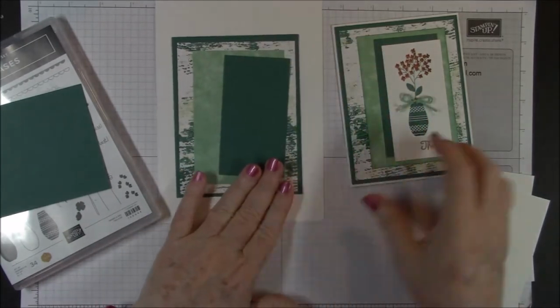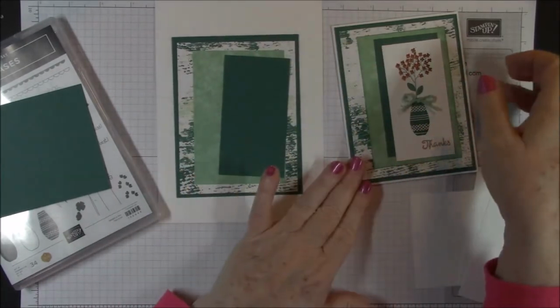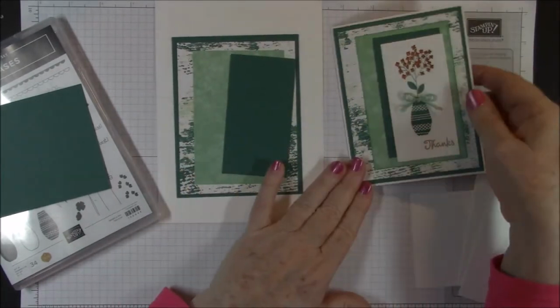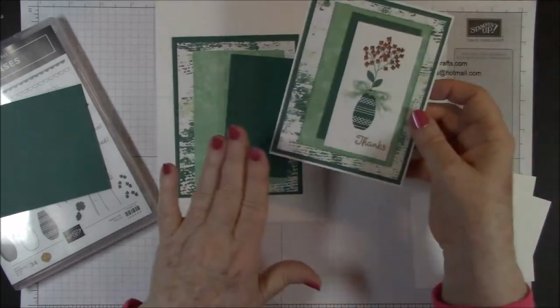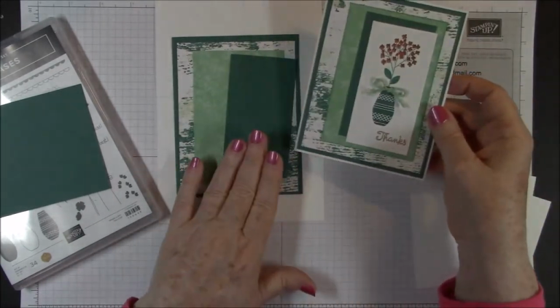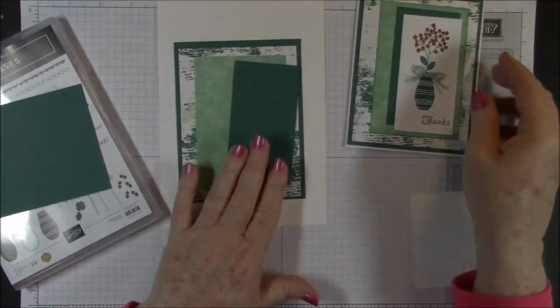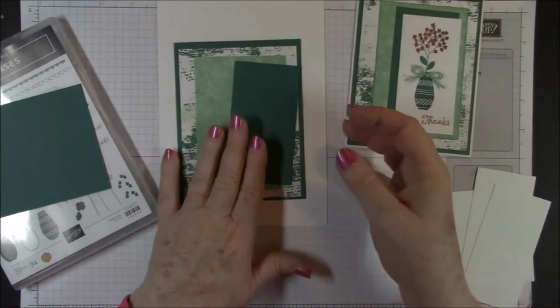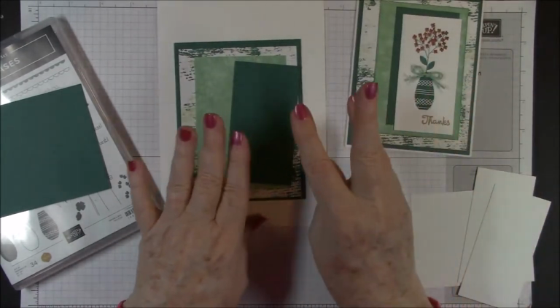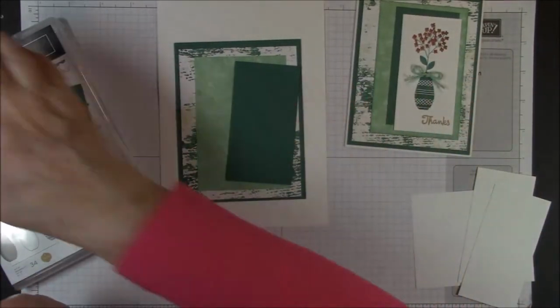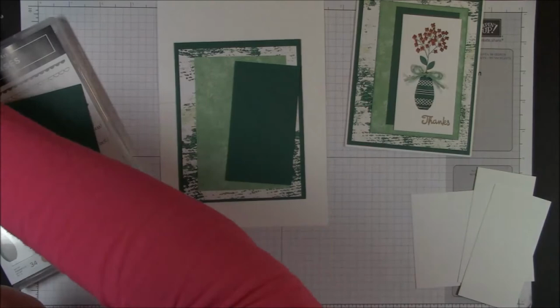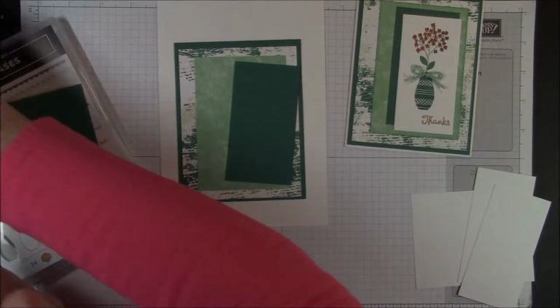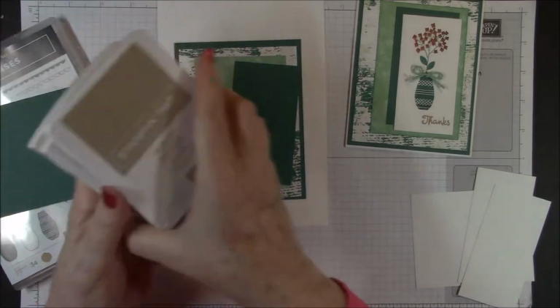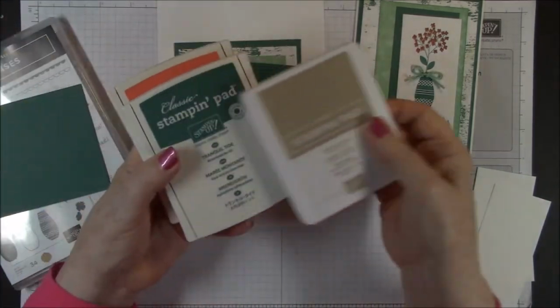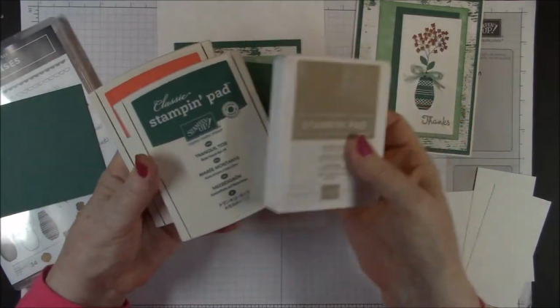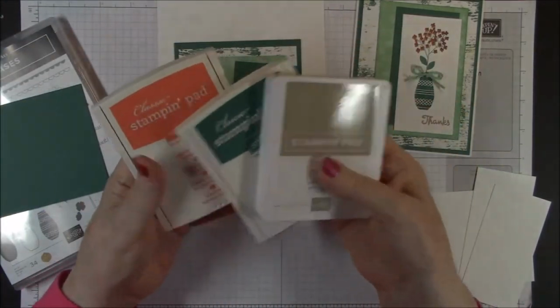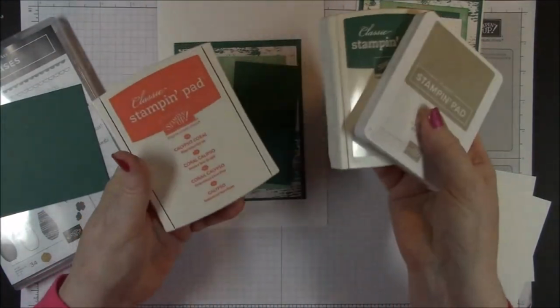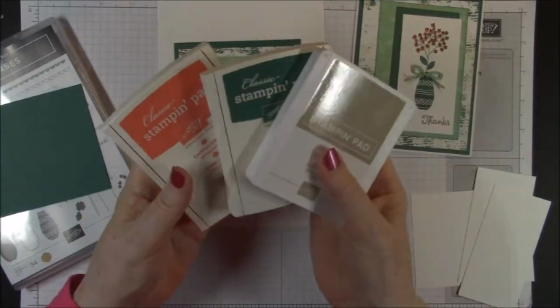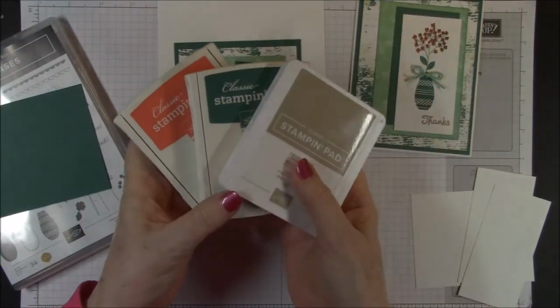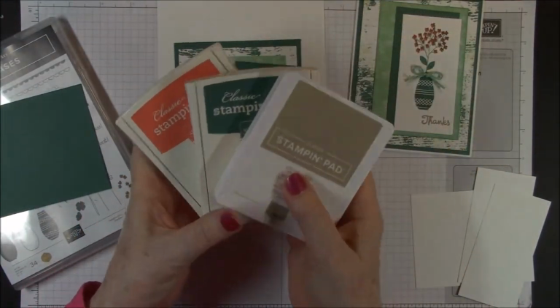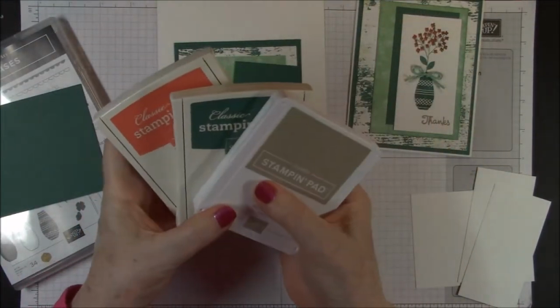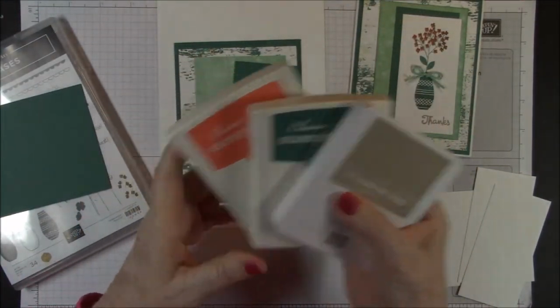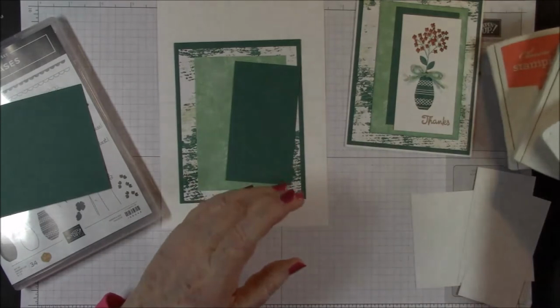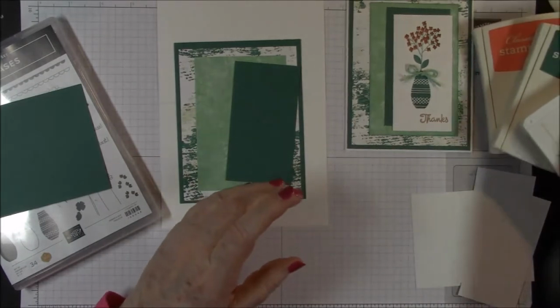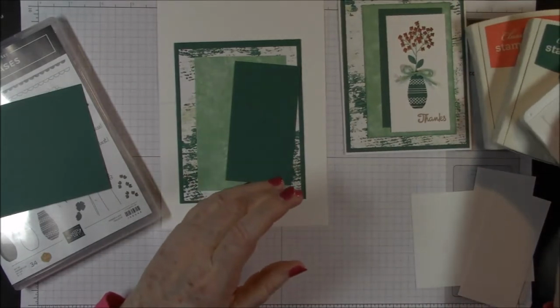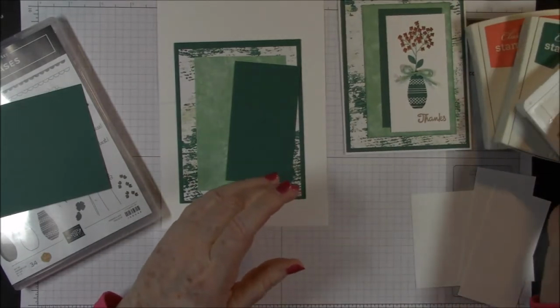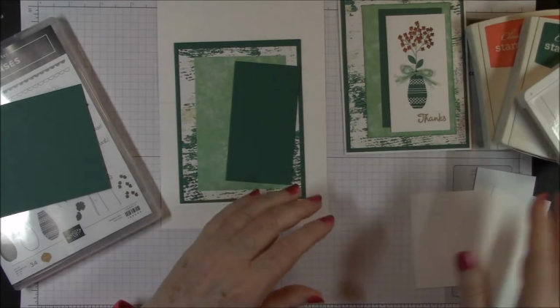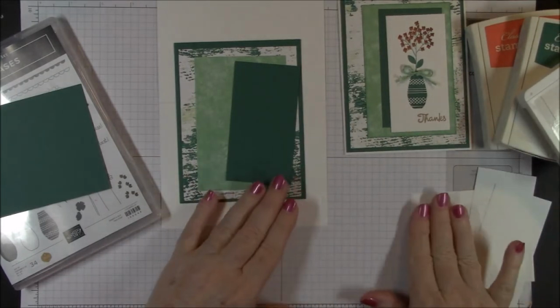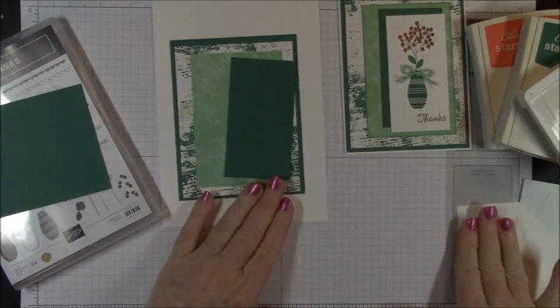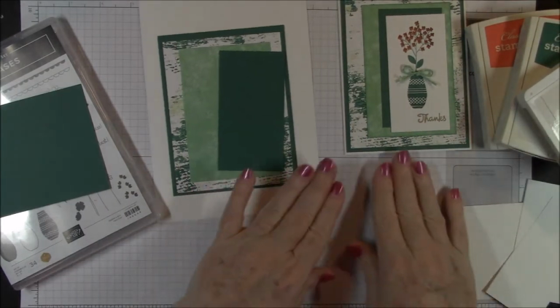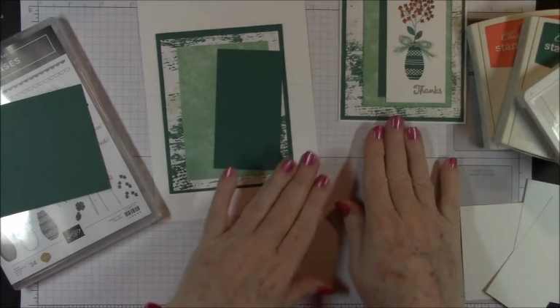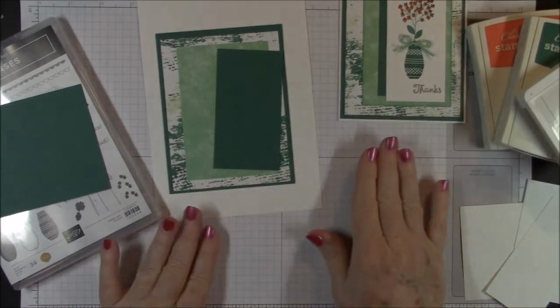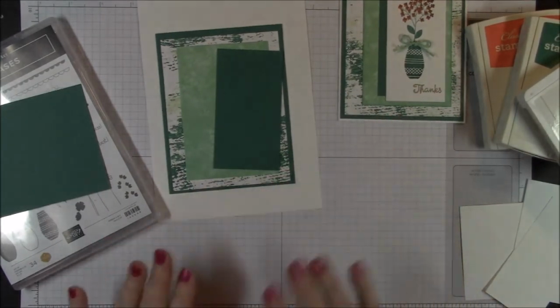So let's go ahead and get our stamping done. Now you'll need three inks: Crumb Cake, Tranquil Tide, and Calypso Coral. You'll also need a stamp positioner — I'm going to use the Stamparatus.